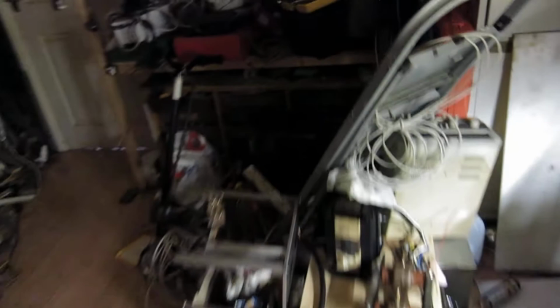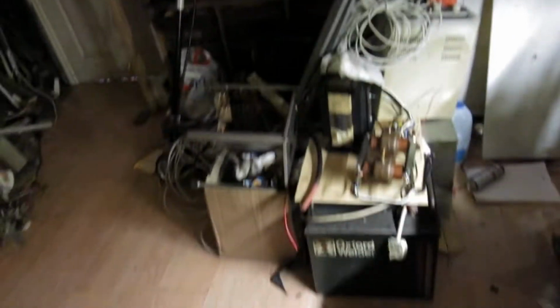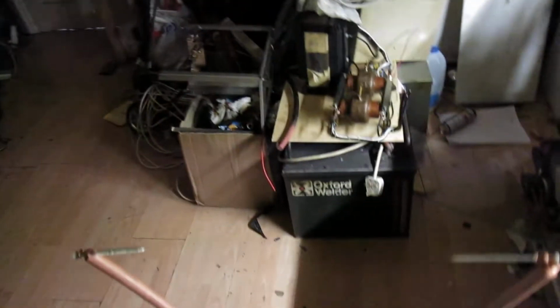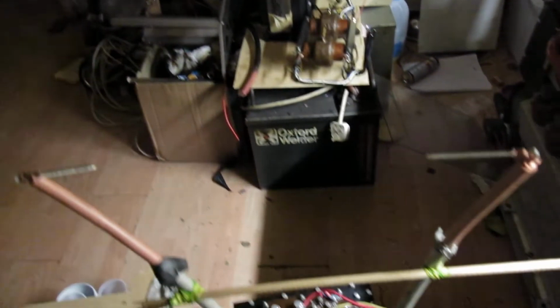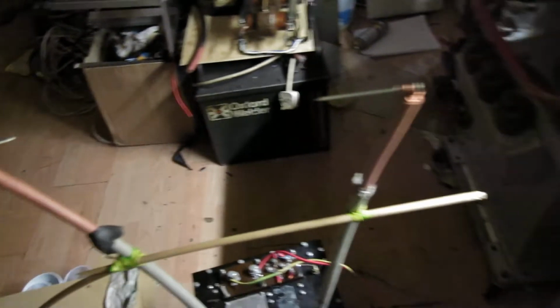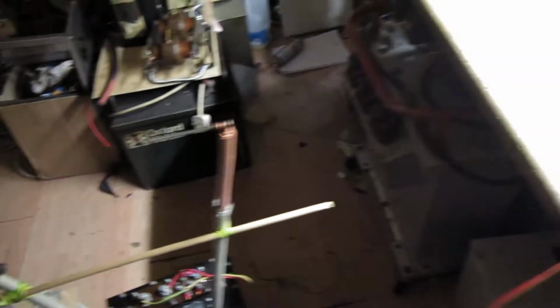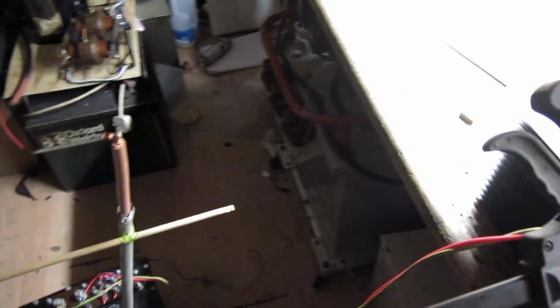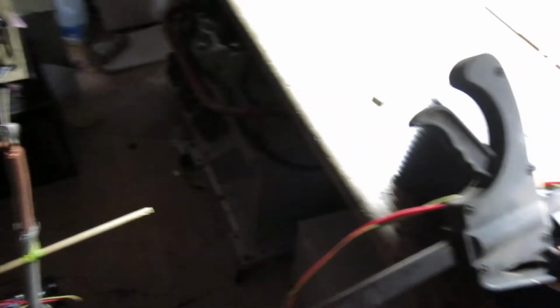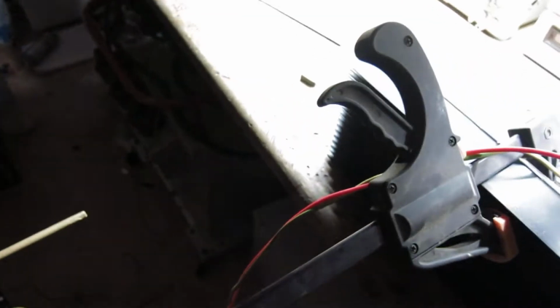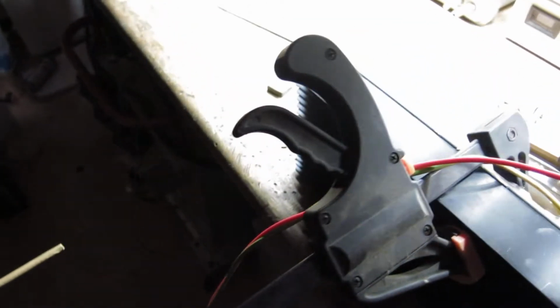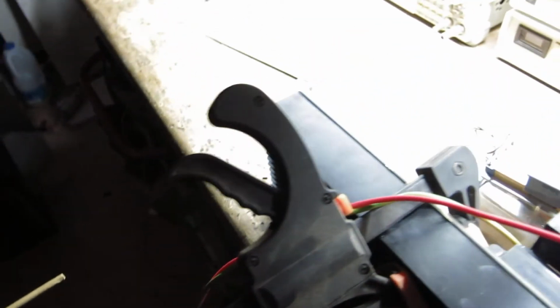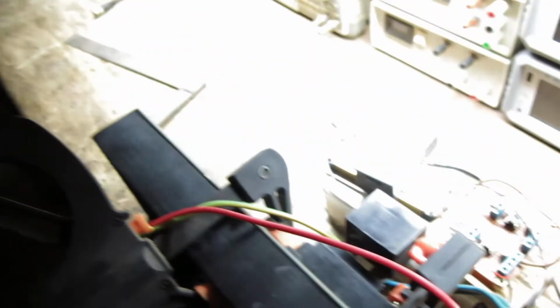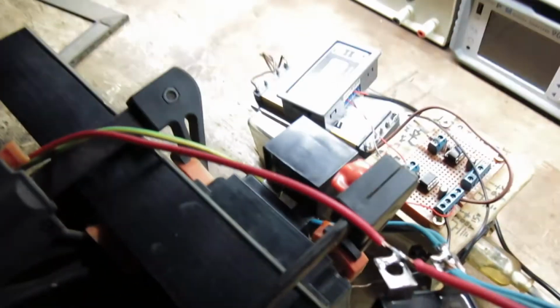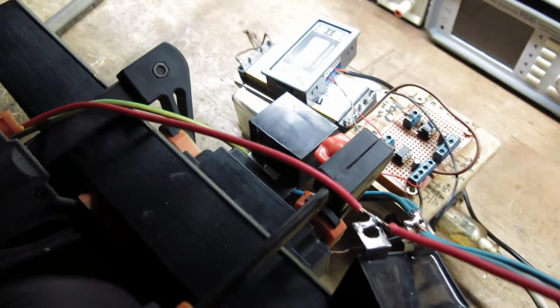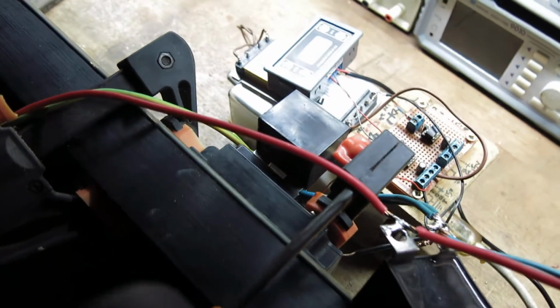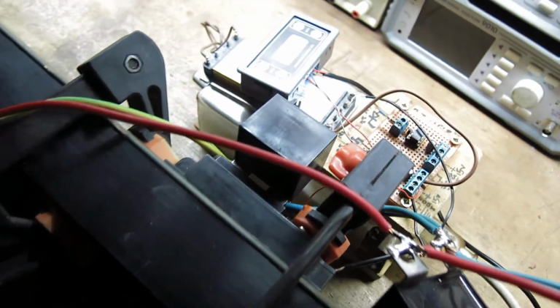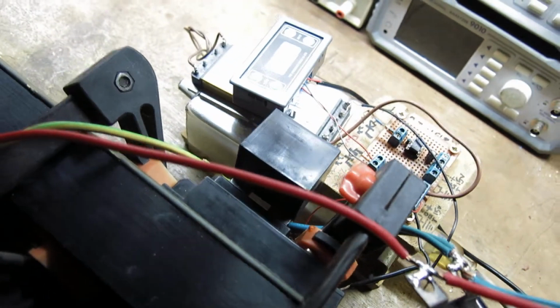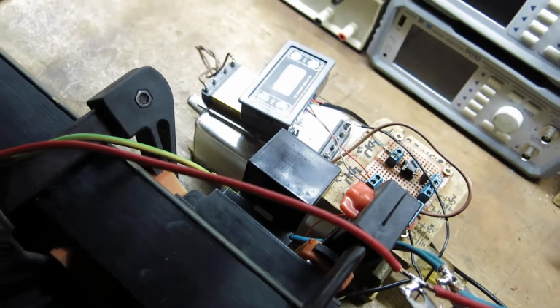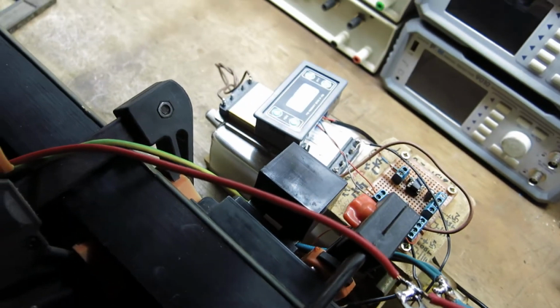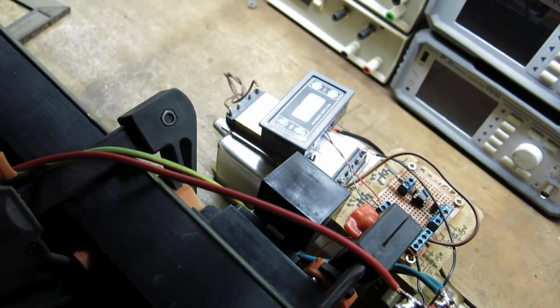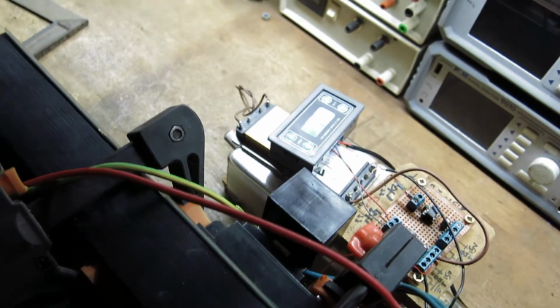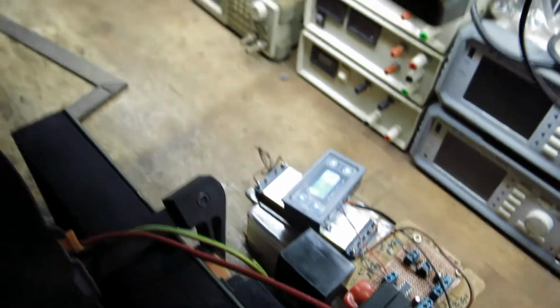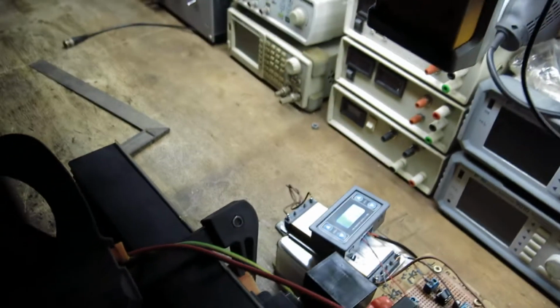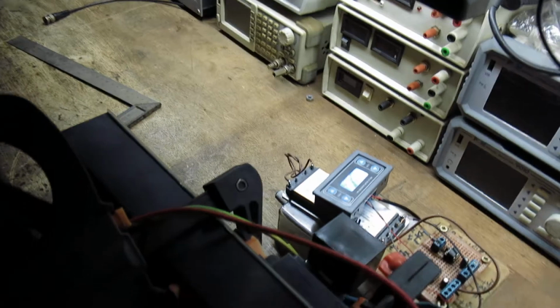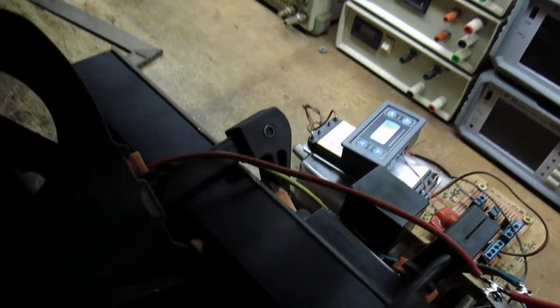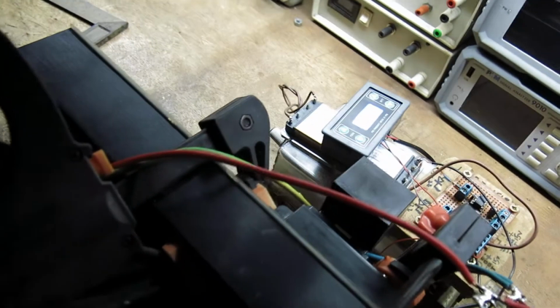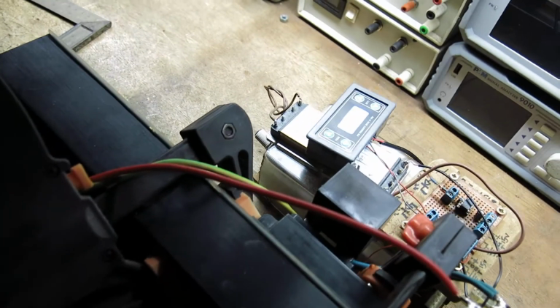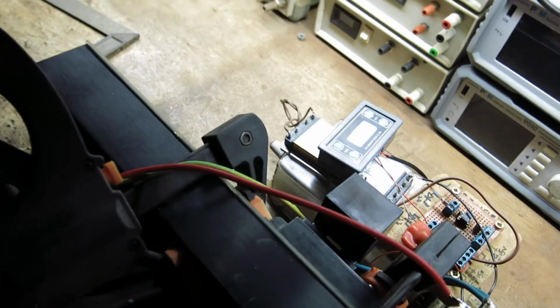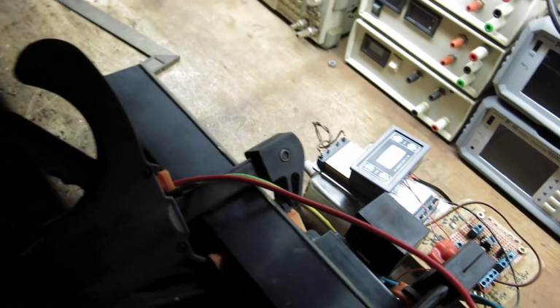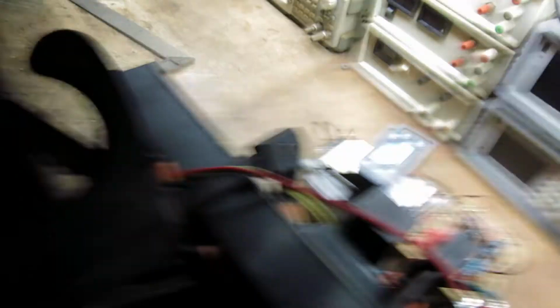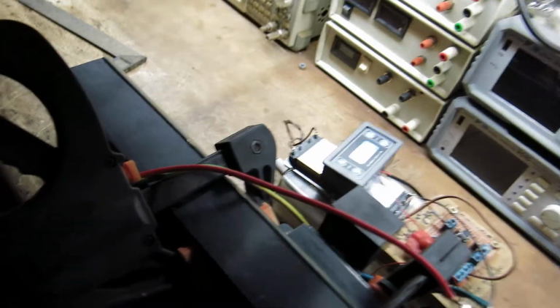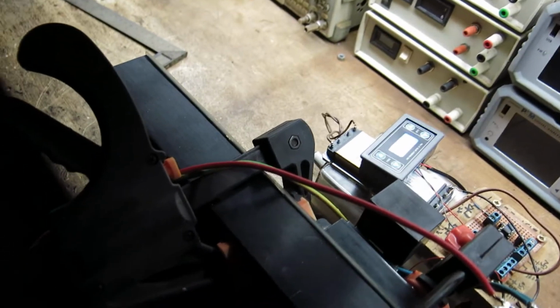The way I'm driving this, guys, is not what you'd expect. You'd probably expect a half bridge, but I'm not — I'm driving this single-ended, and I'm doing it for a reason. If we drive this single-ended, we can use it more like a coupled inductor than a transformer and actually use the big kickback to generate massive voltages.